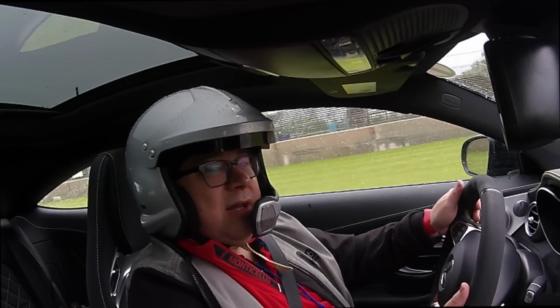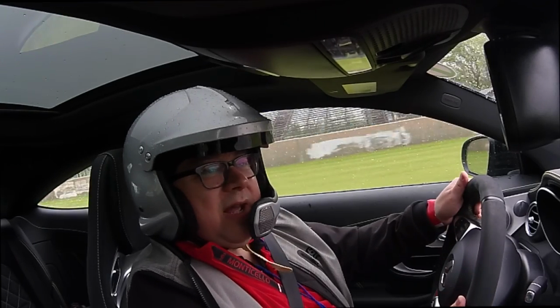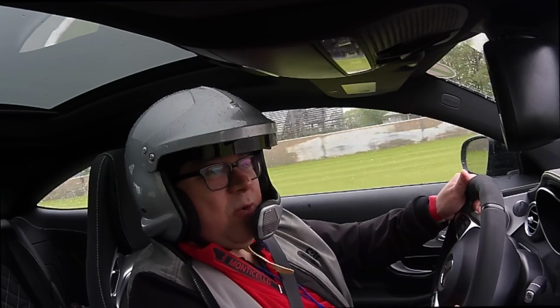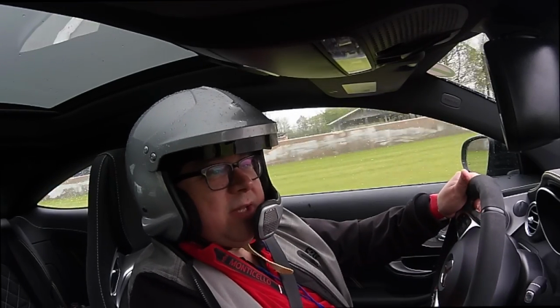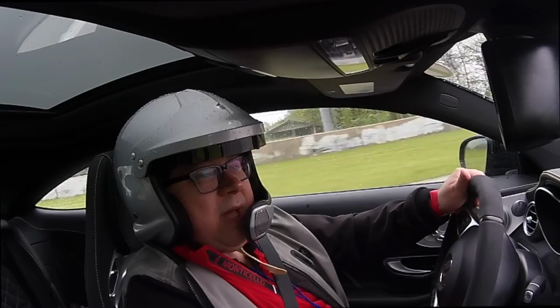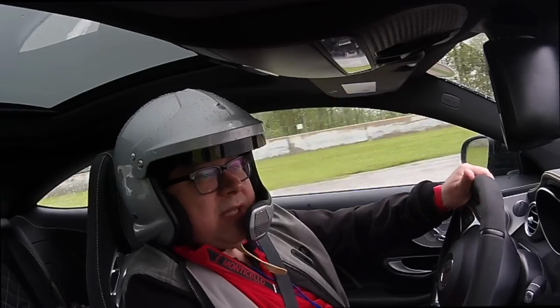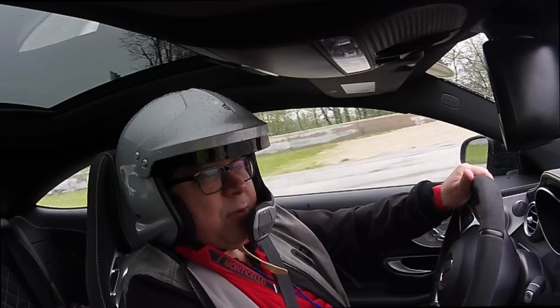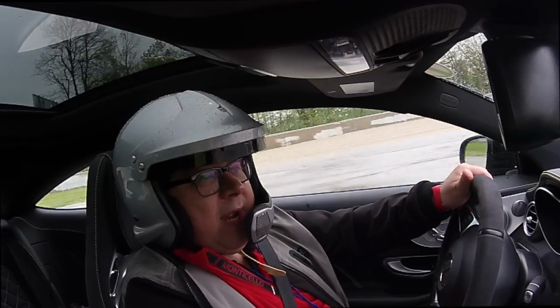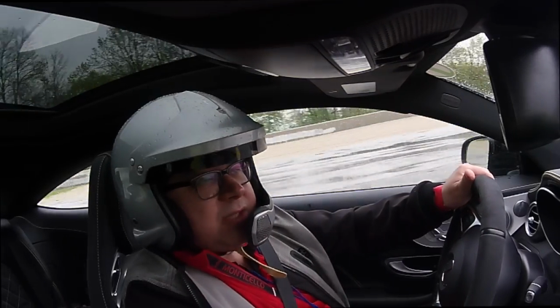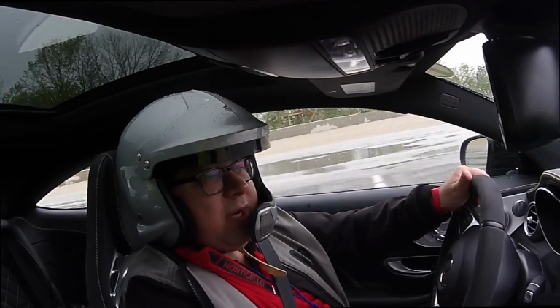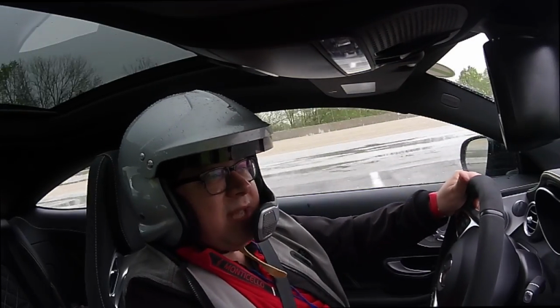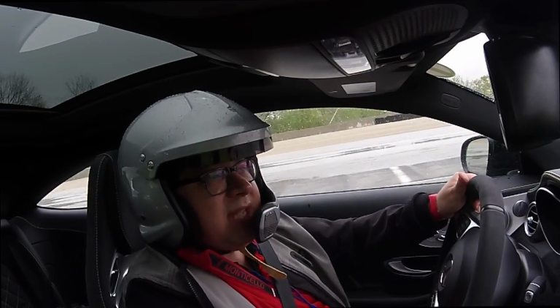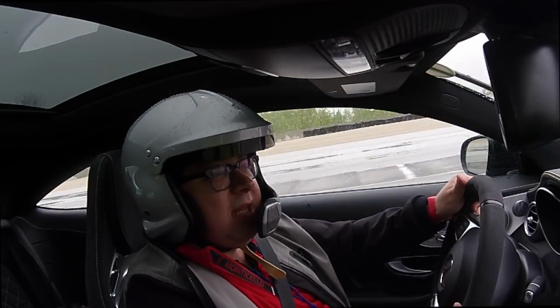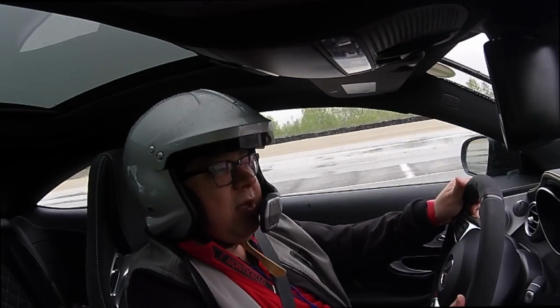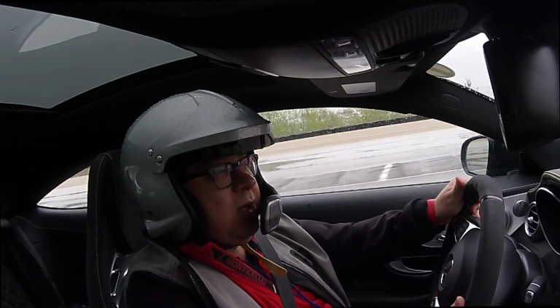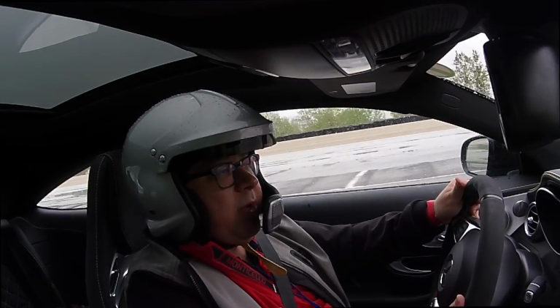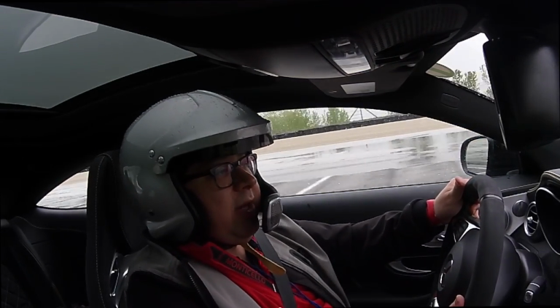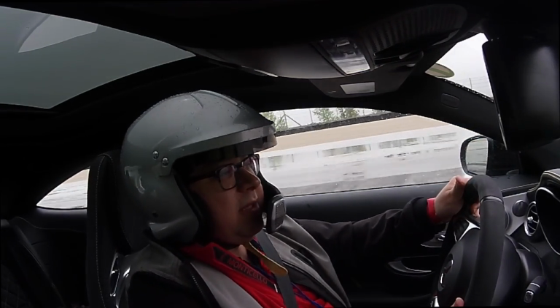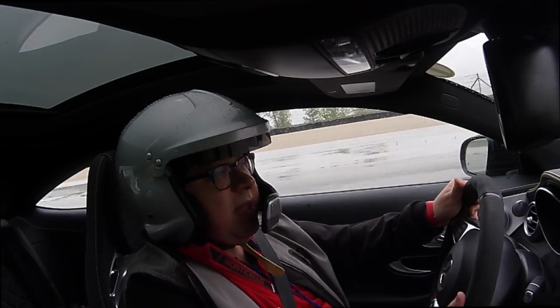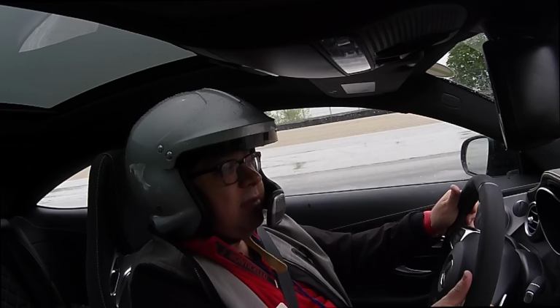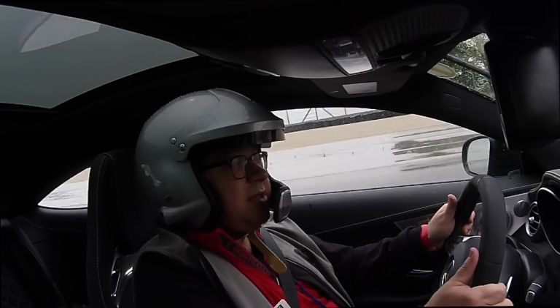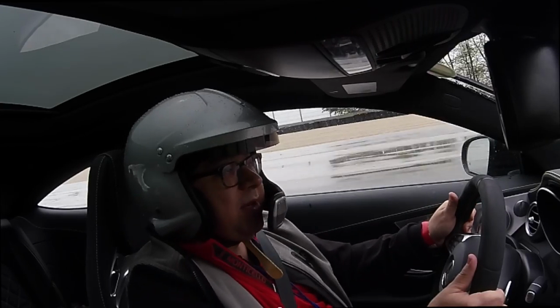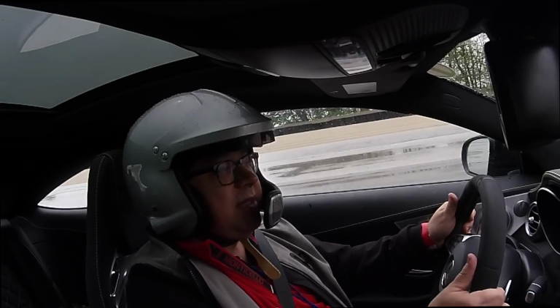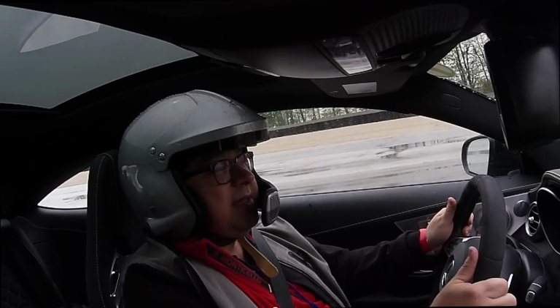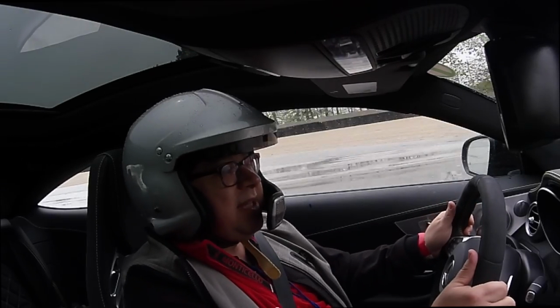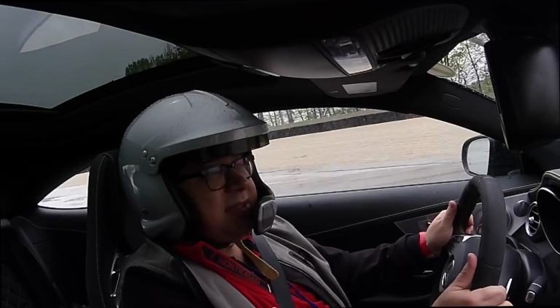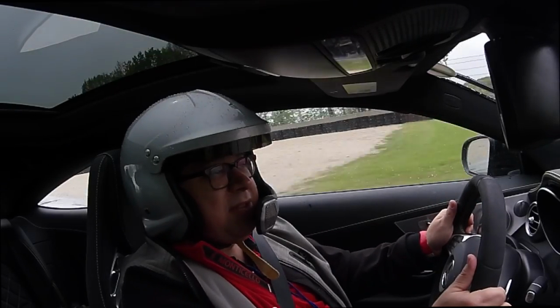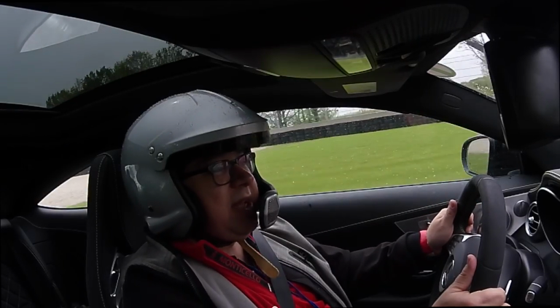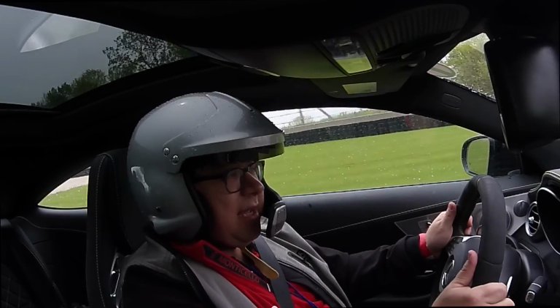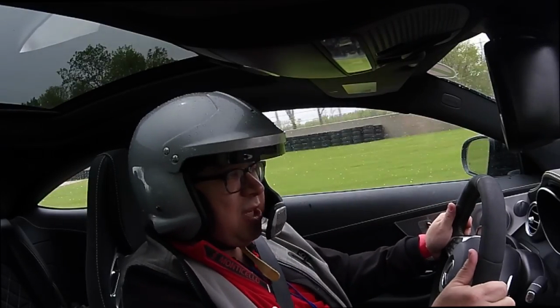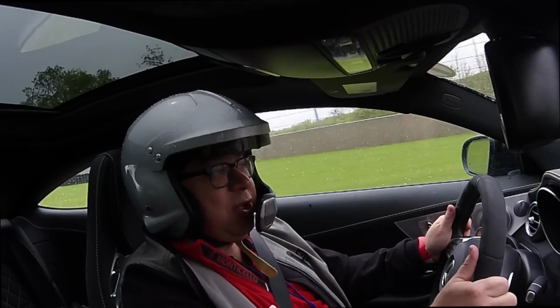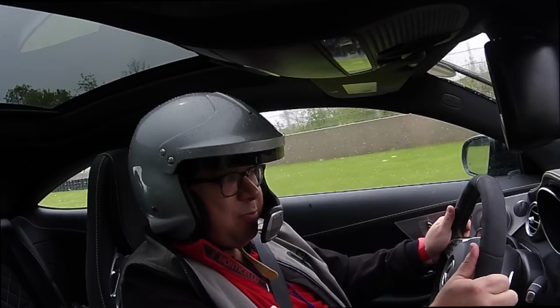All right, so welcome to the MAMA Spring Rally 2017. We are in the C63 AMG Coupe — S Coupe.